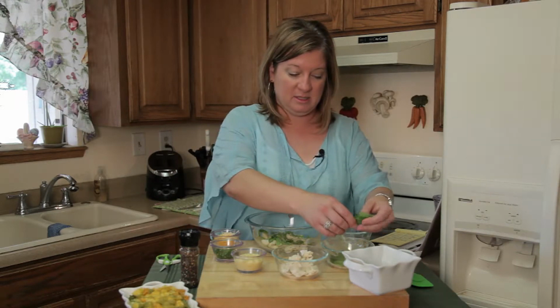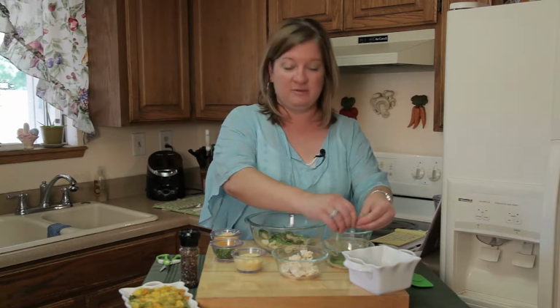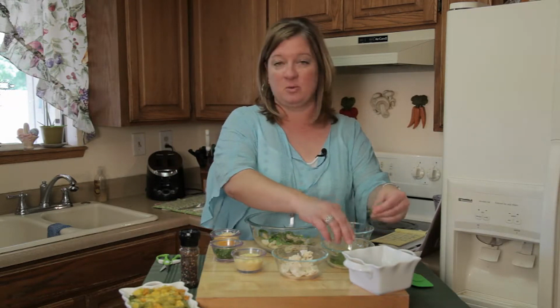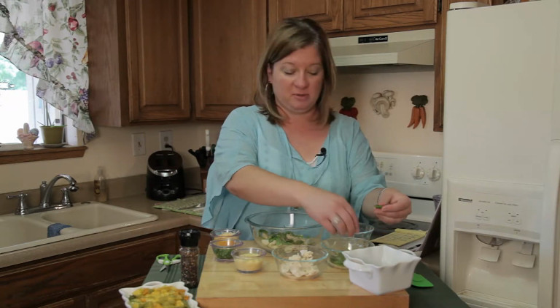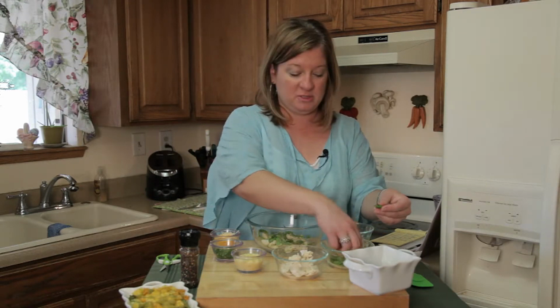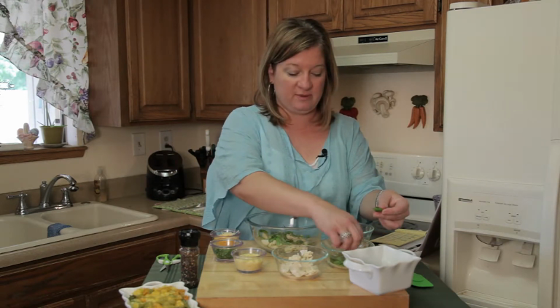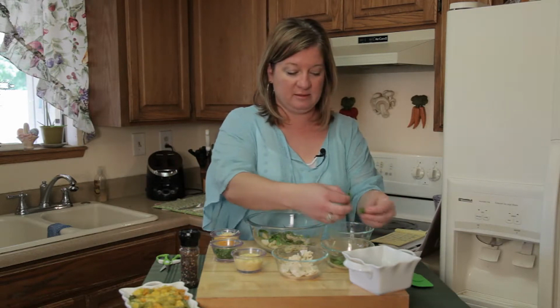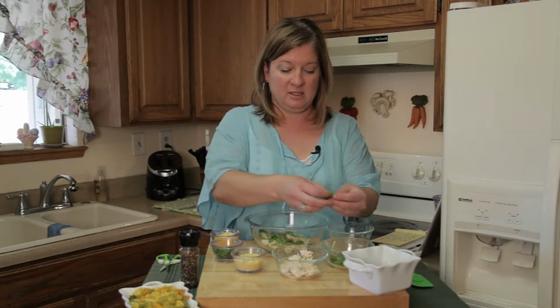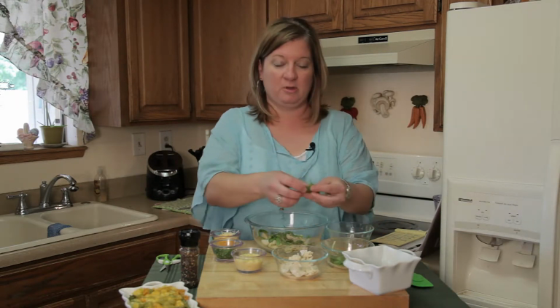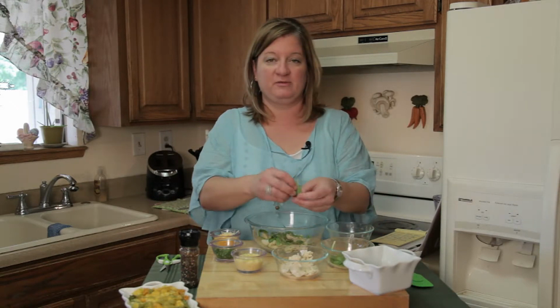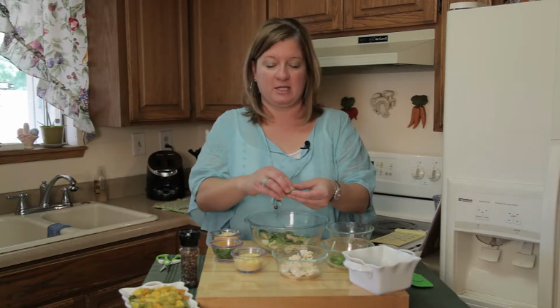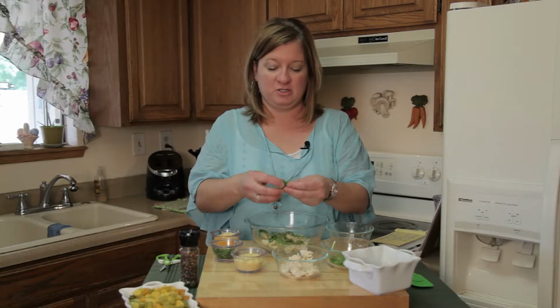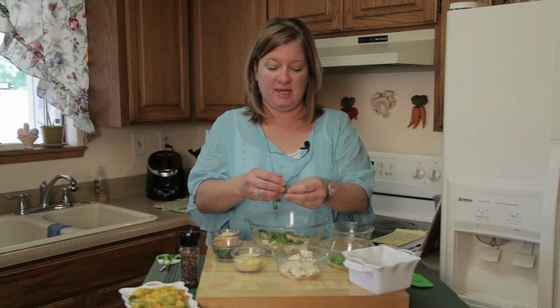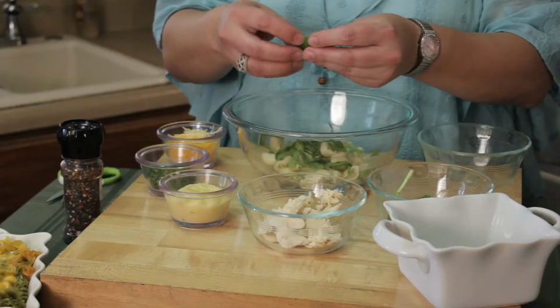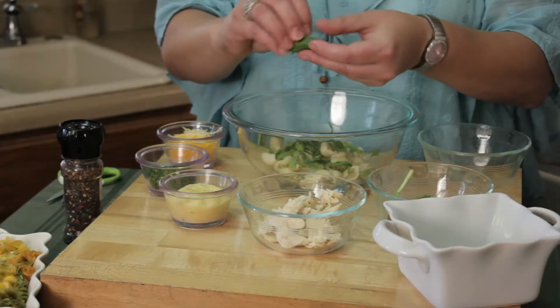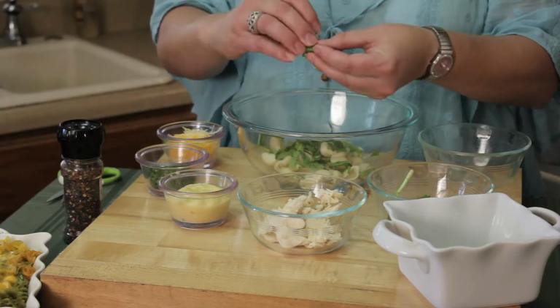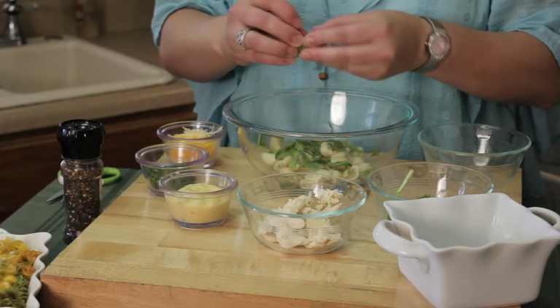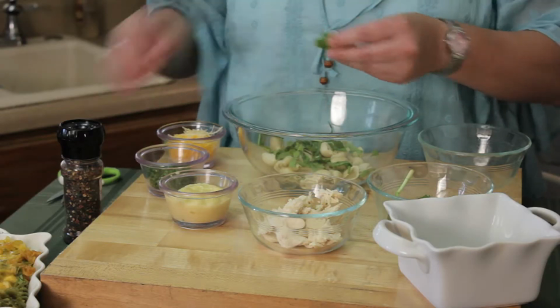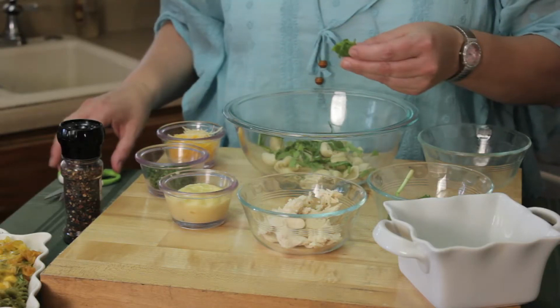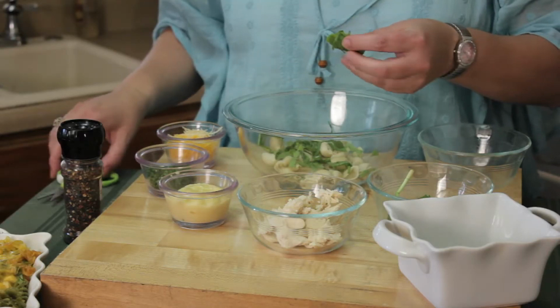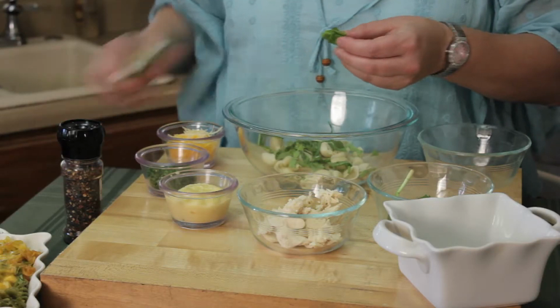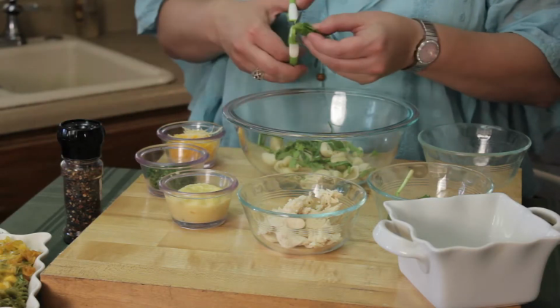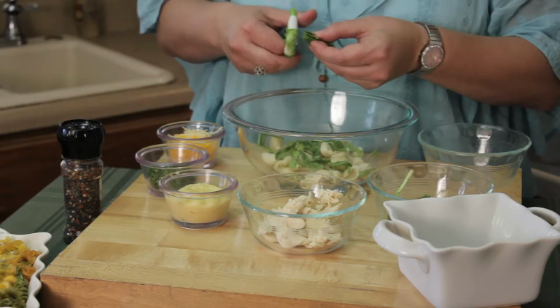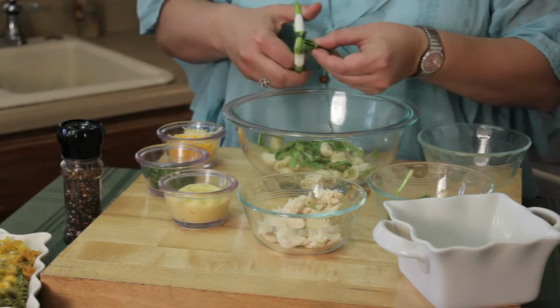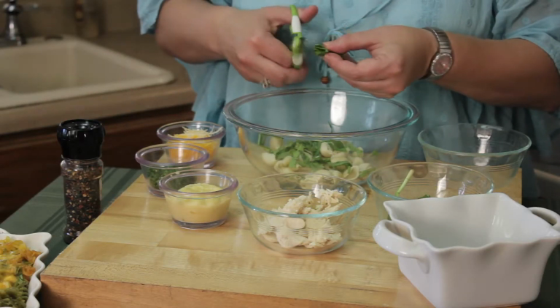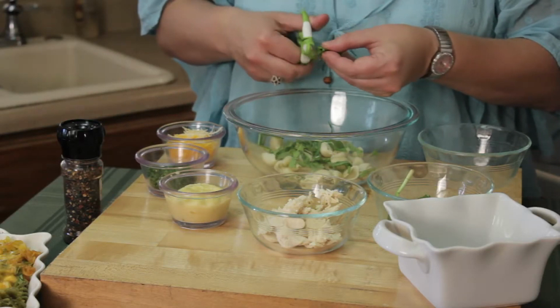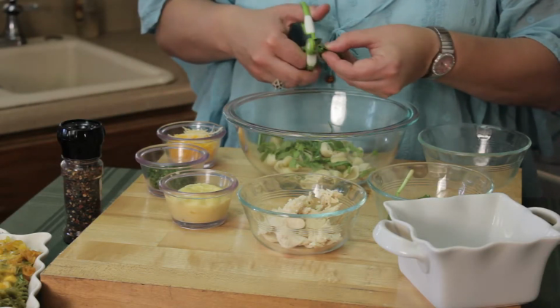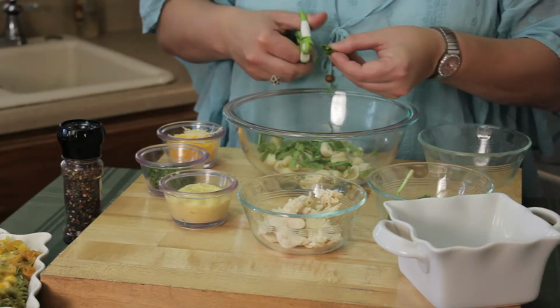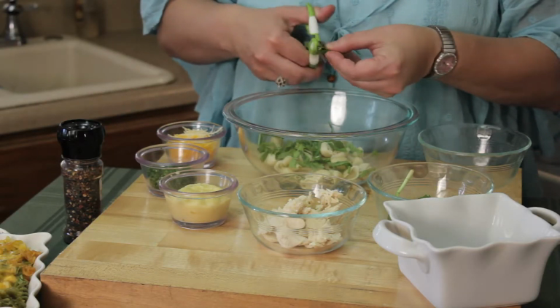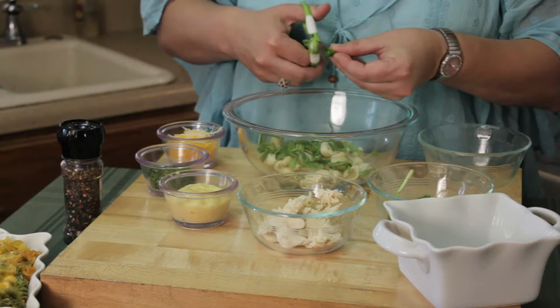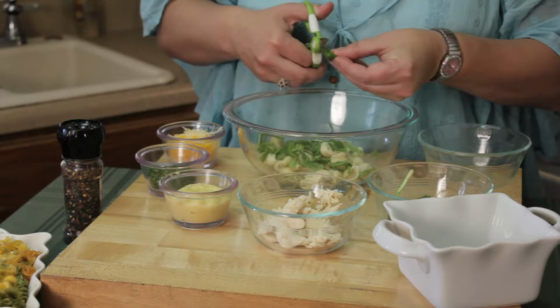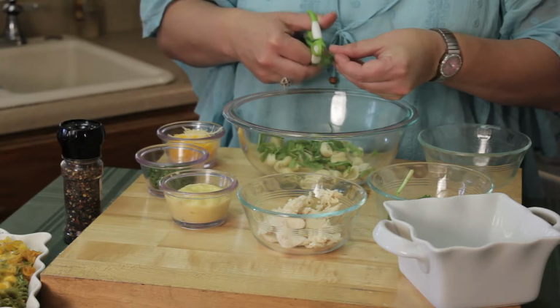Now this is a one-person serving, perfect for lunch. You can go ahead and bake it at 350. I've got my oven preheated.